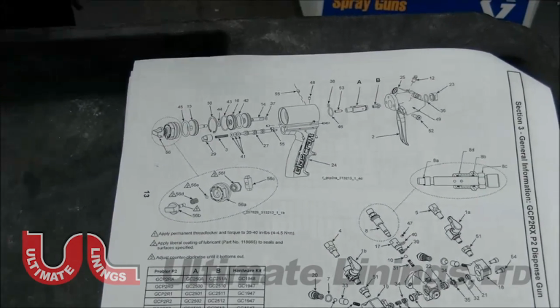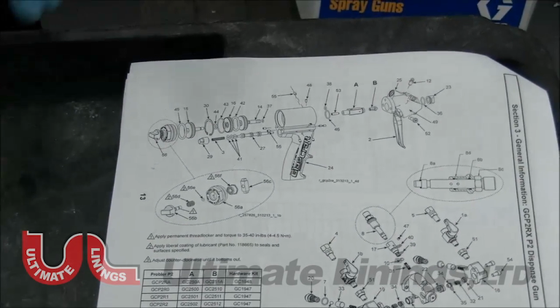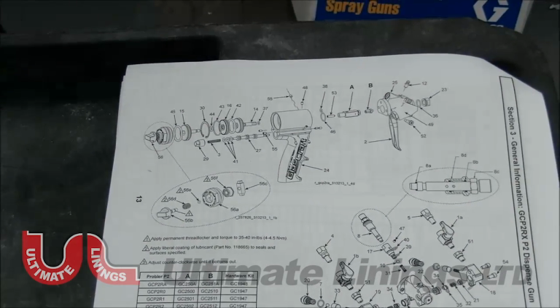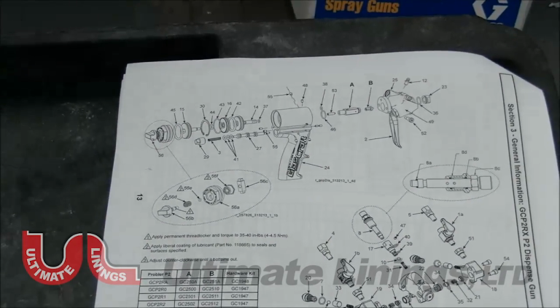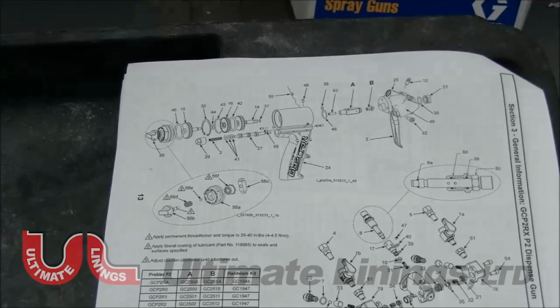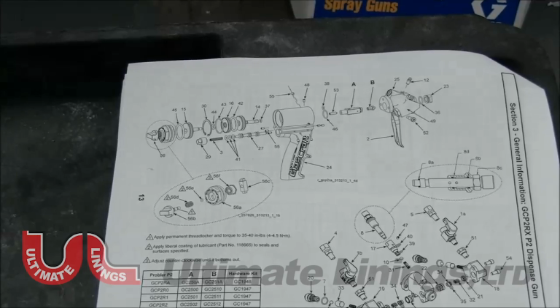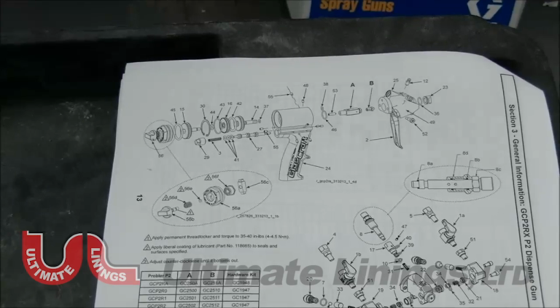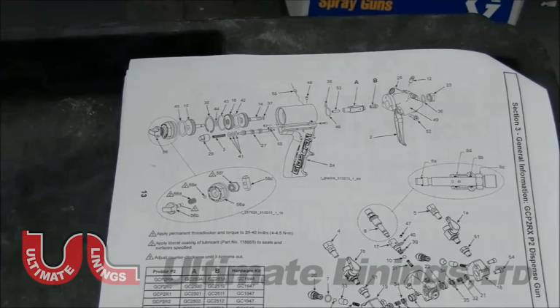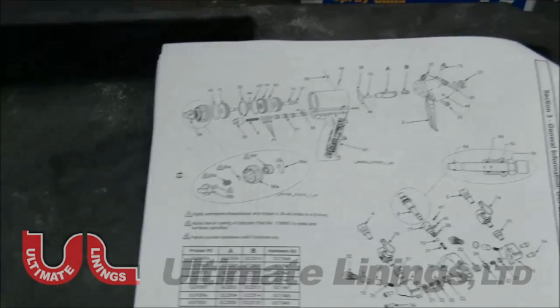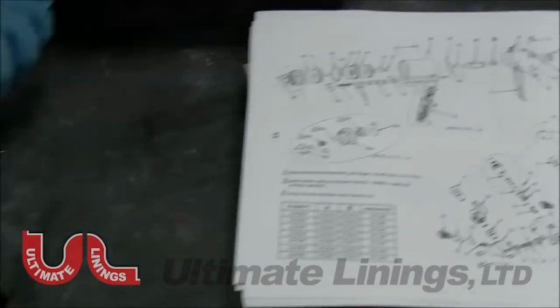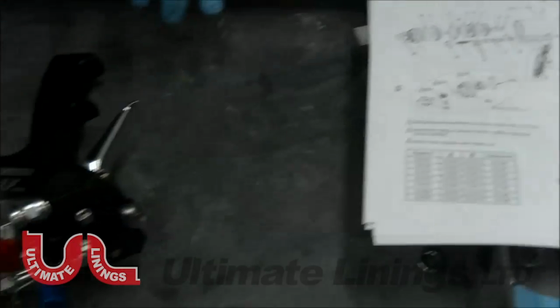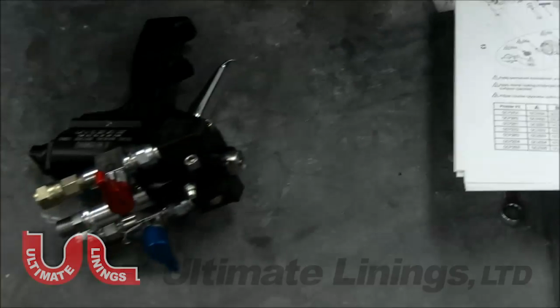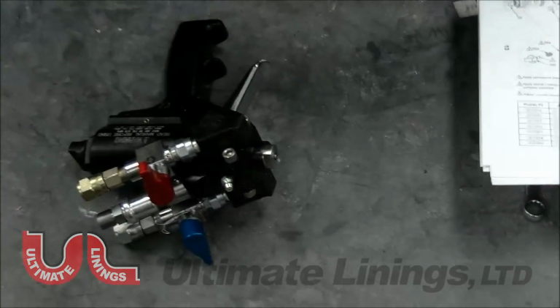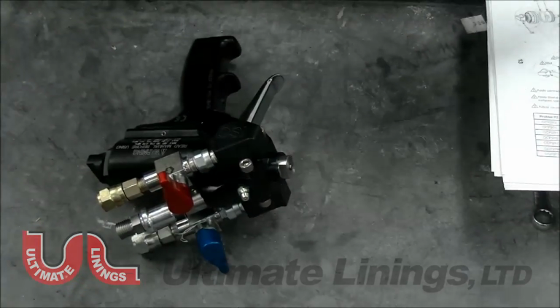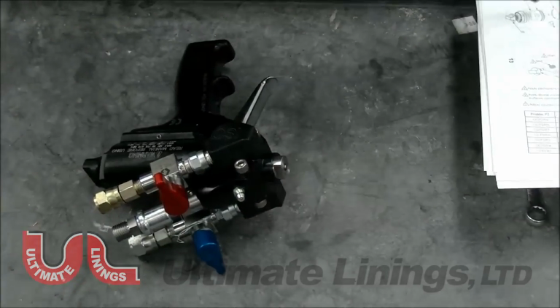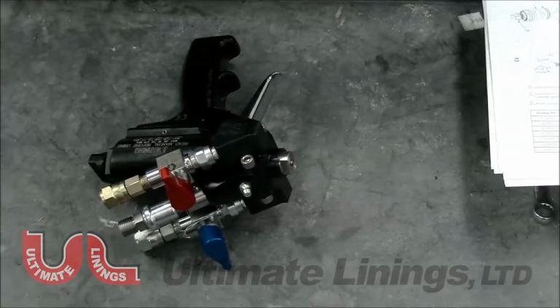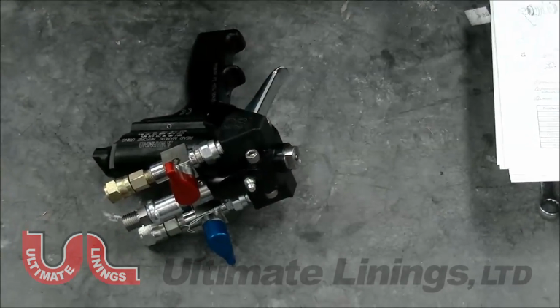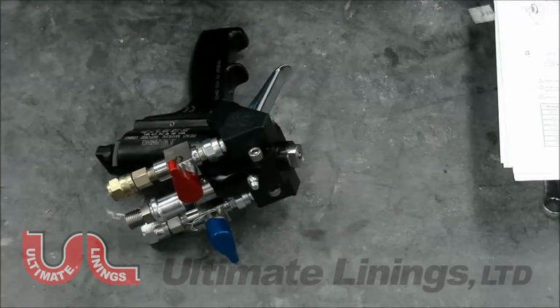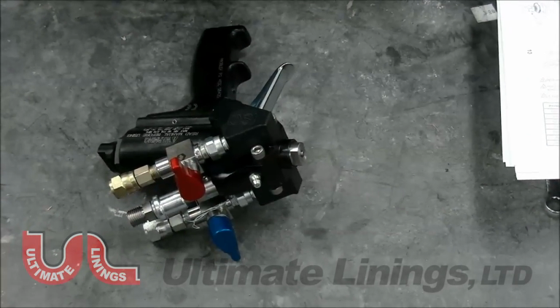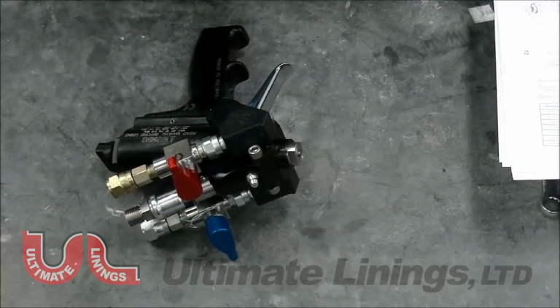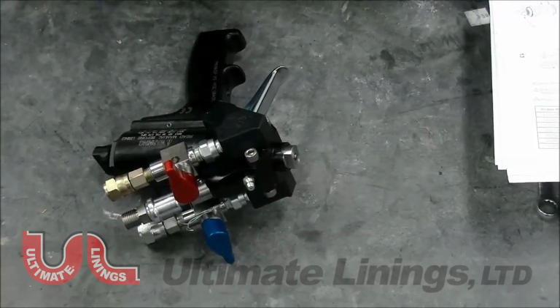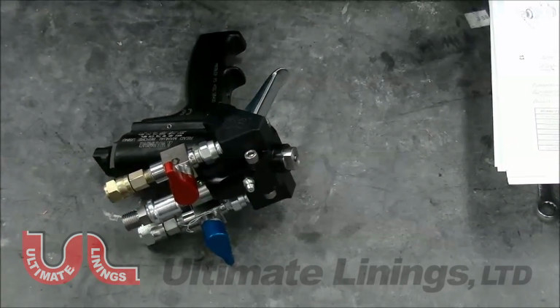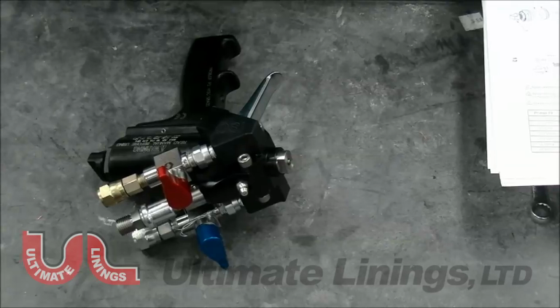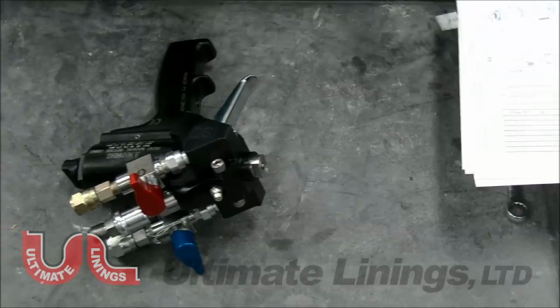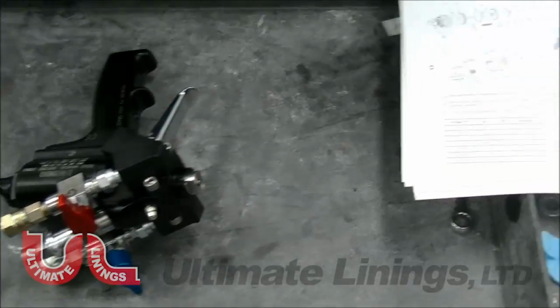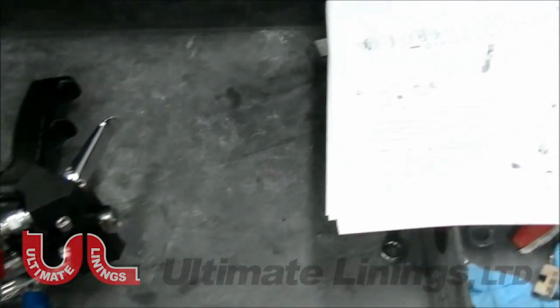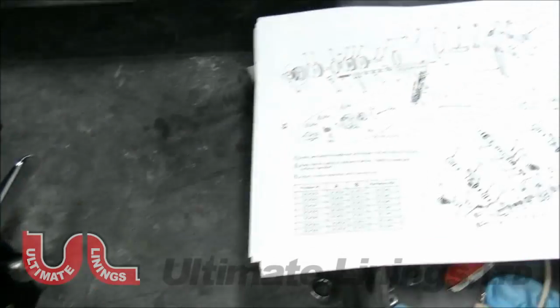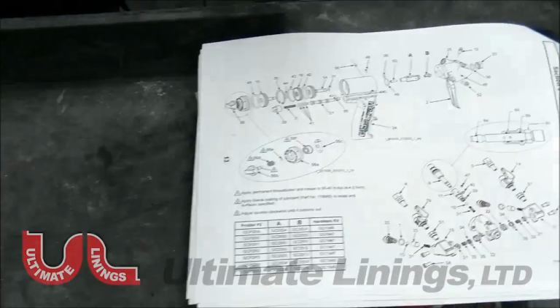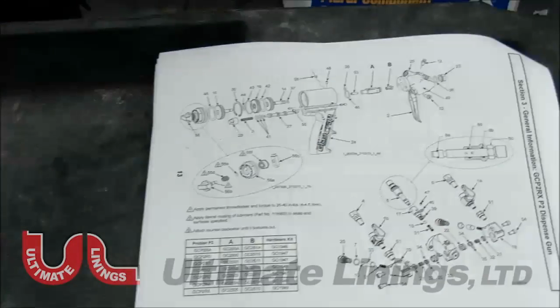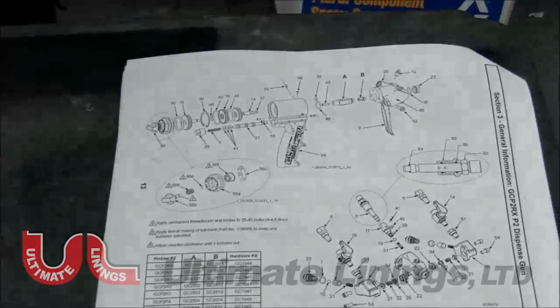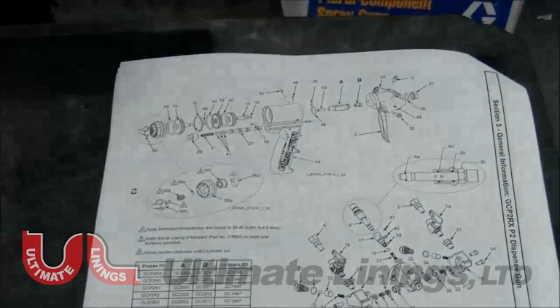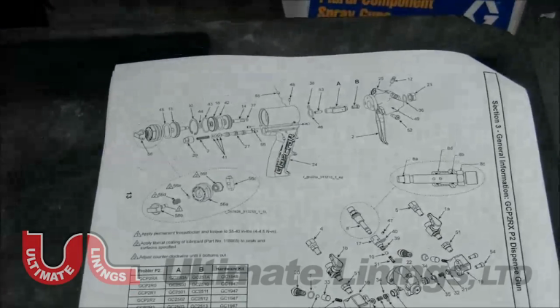If it does need maintenance, you'll have replacement parts. All you have to do is disassemble the front portion of the gun, replace that piece, clean your spray tip, and then you're ready to start spraying again. You don't have to do a full breakdown. The full breakdown should be done once a month, or maybe once a week if you wanted.